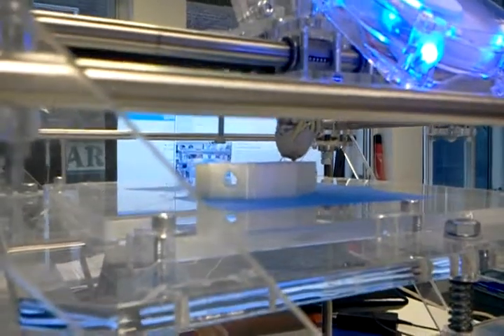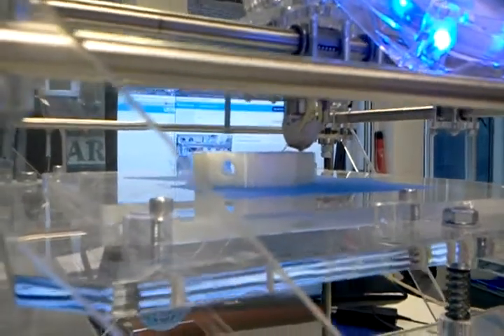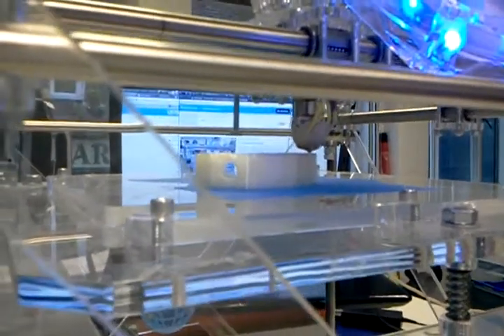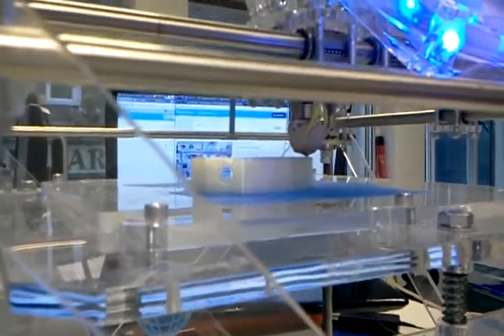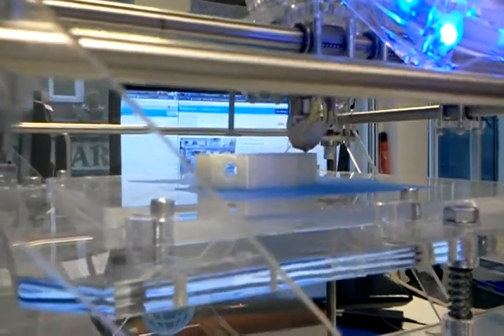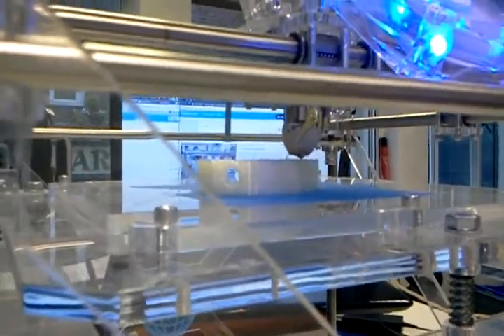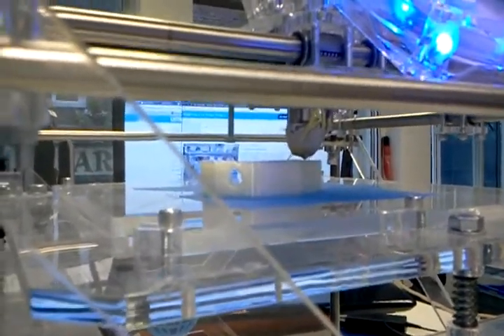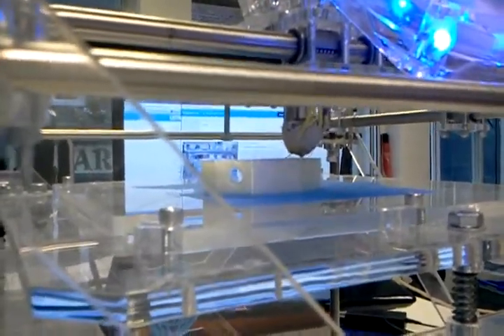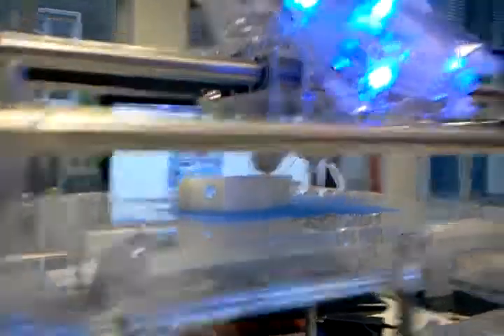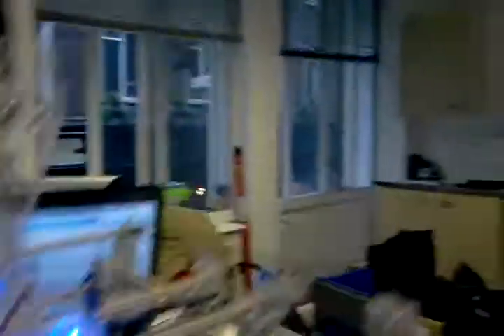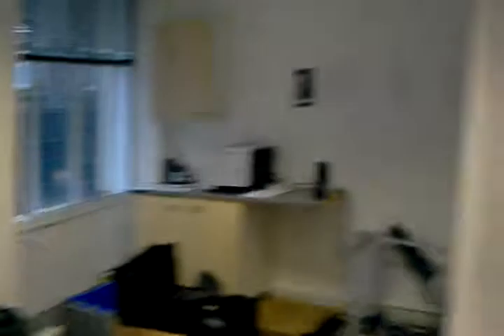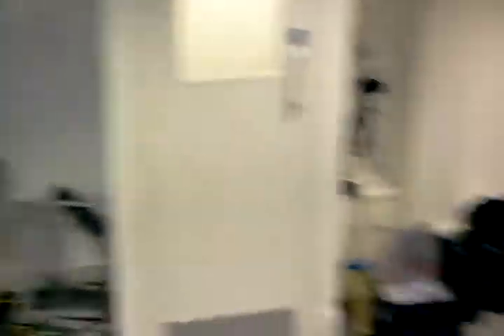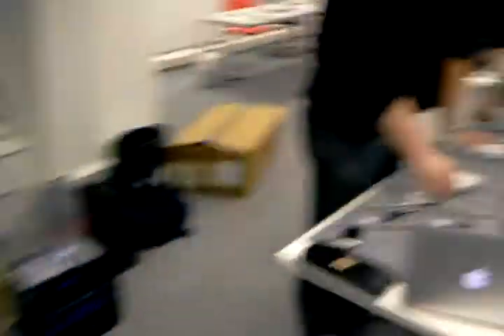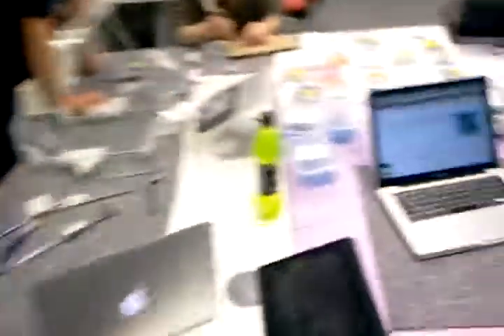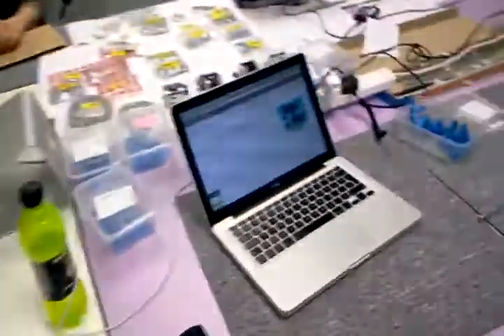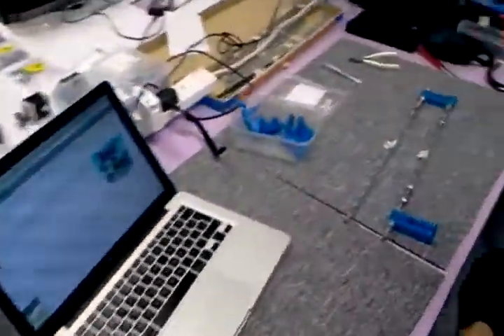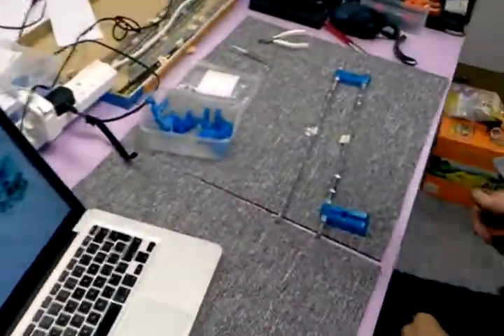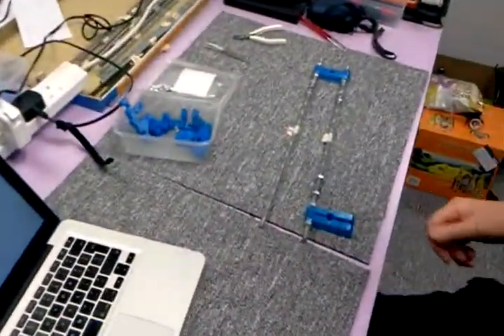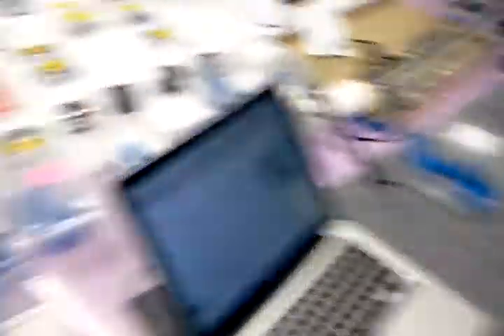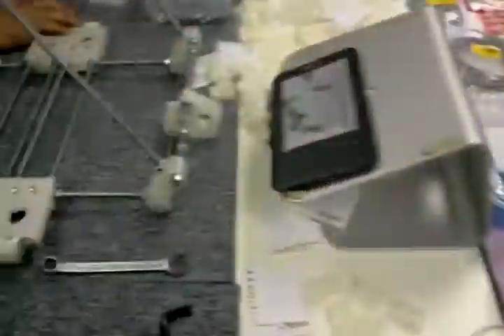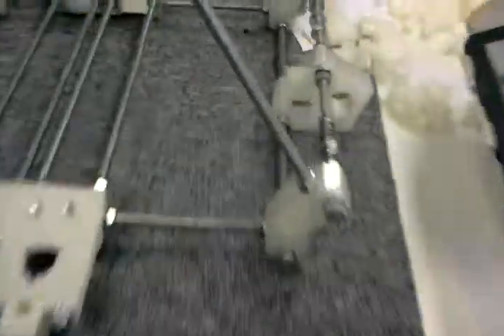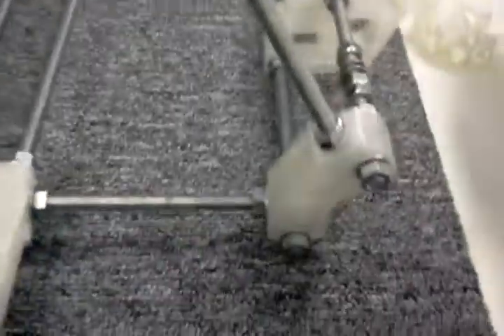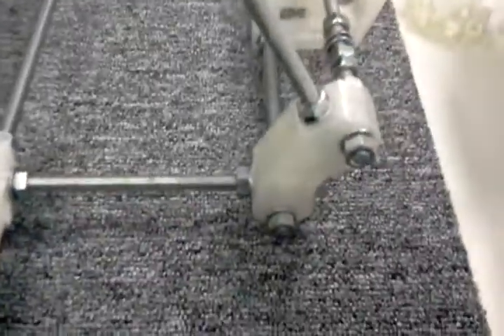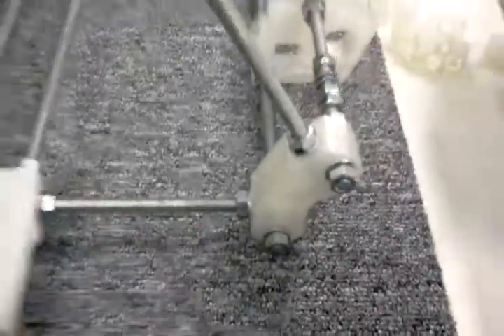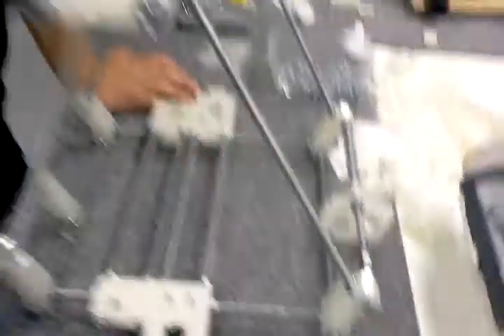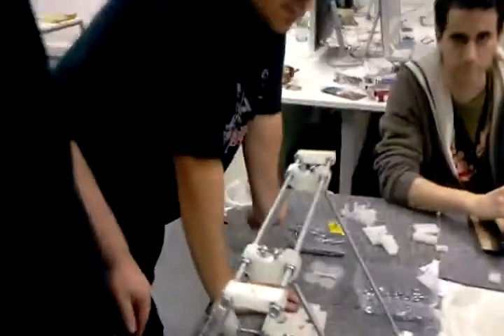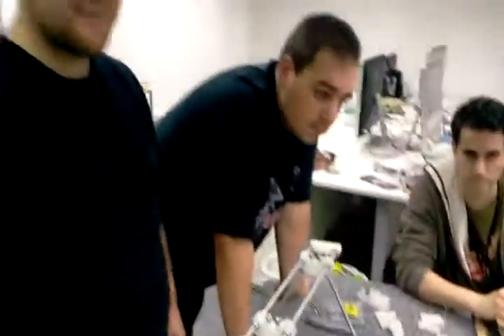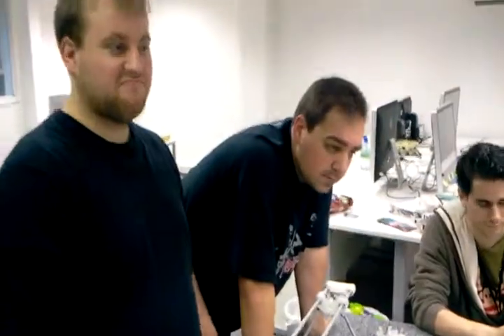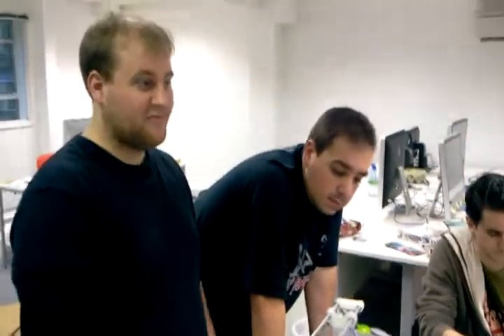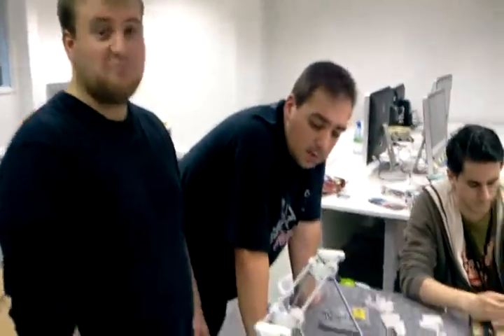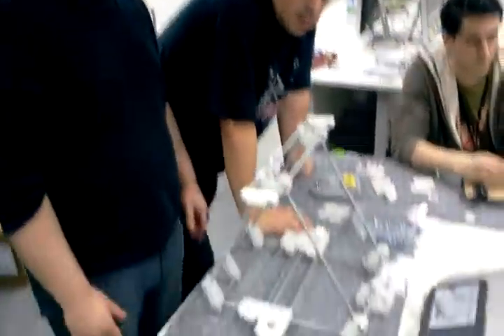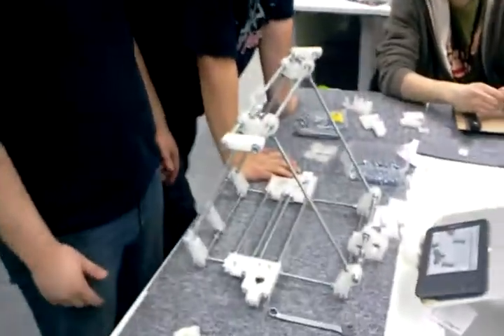Okay, here we are. We've got parts printing here for Graham on the machine, because Graham's got to get his triangly bits — what are they called? Frames. Frames something.